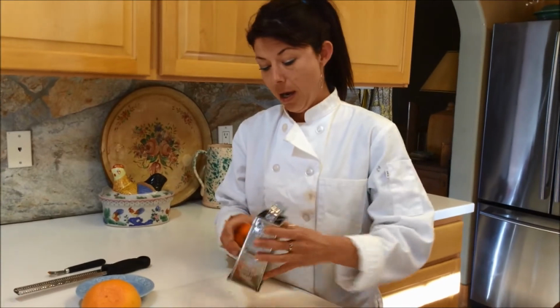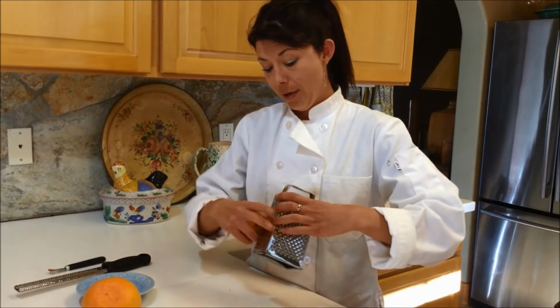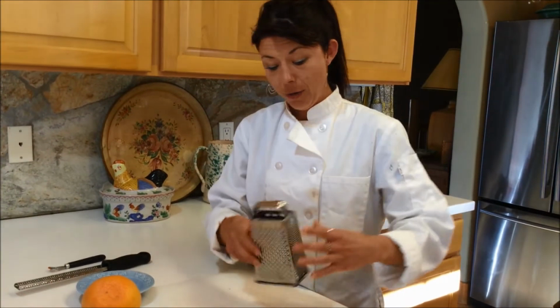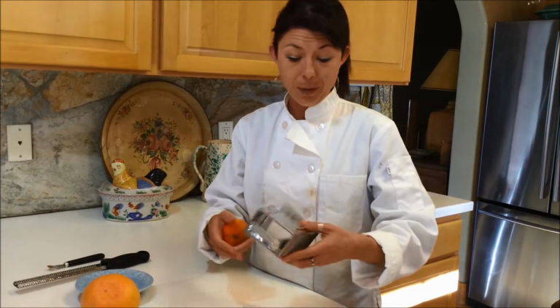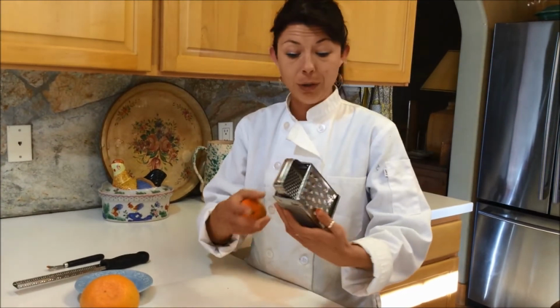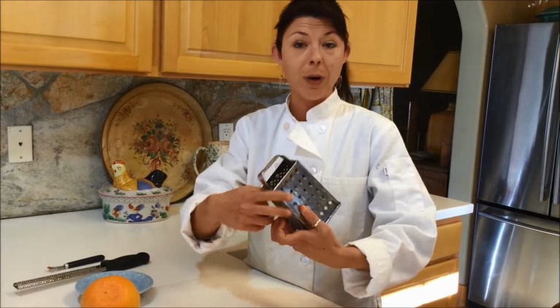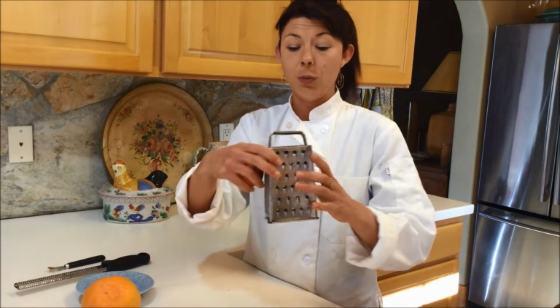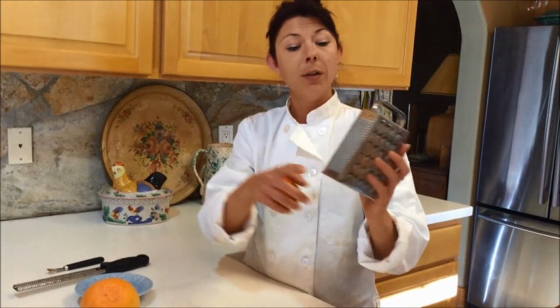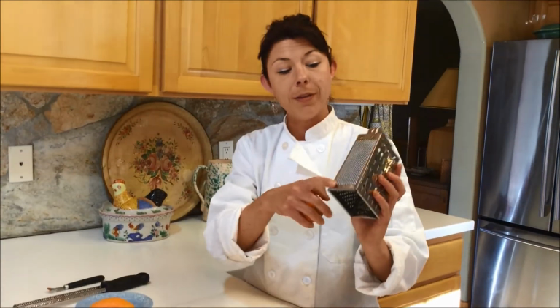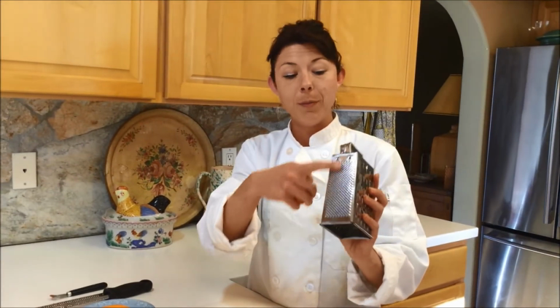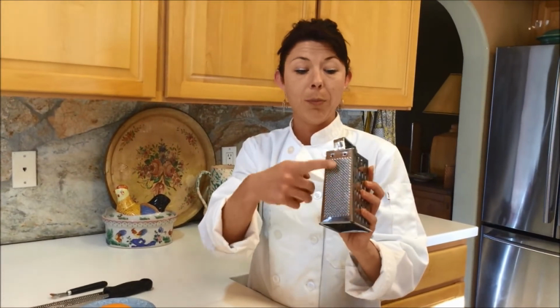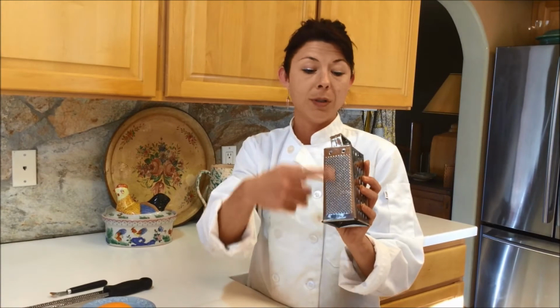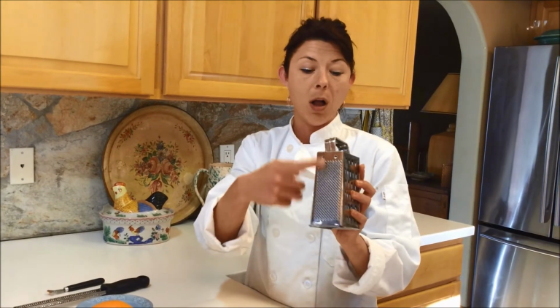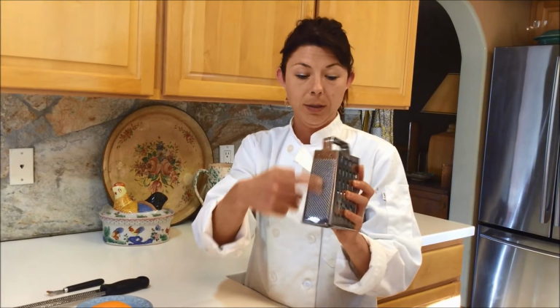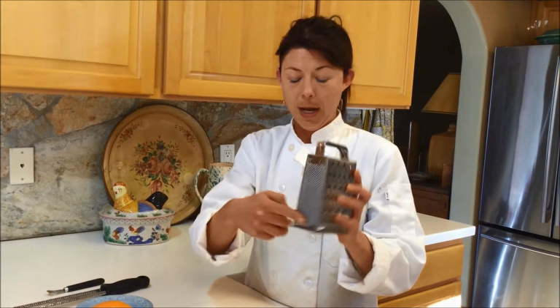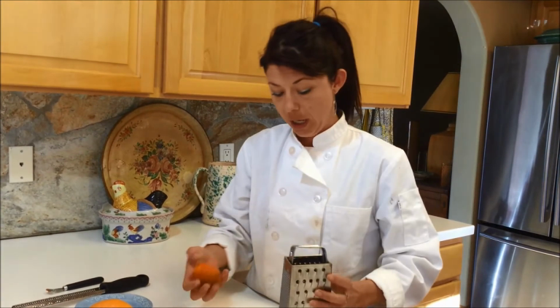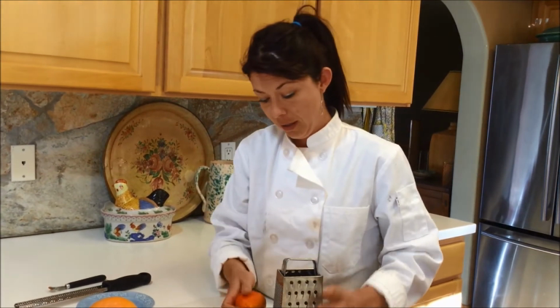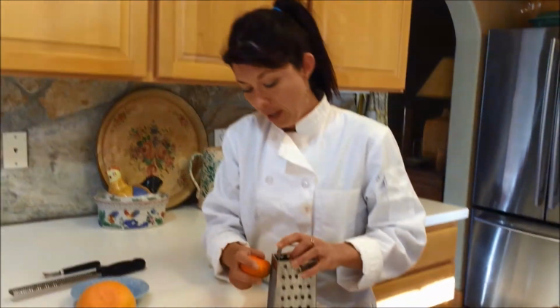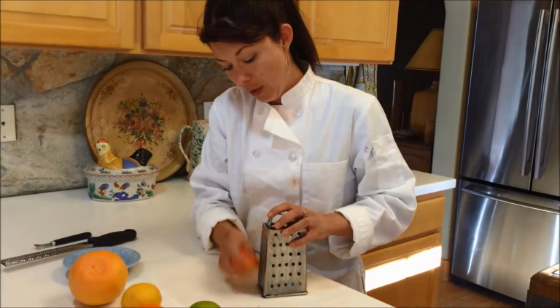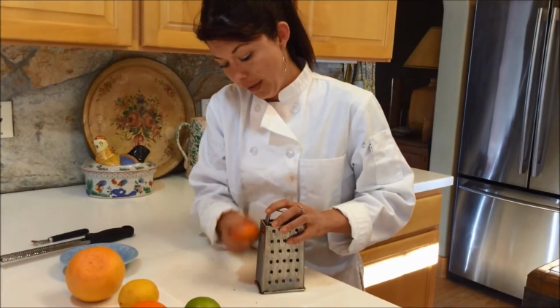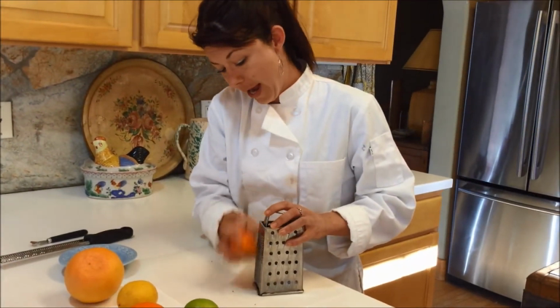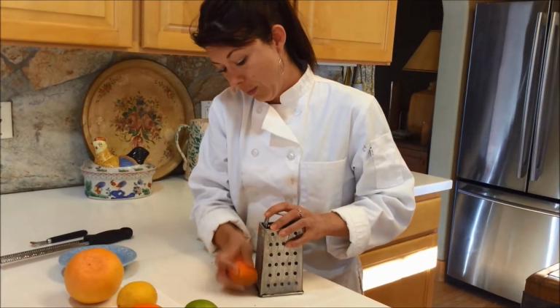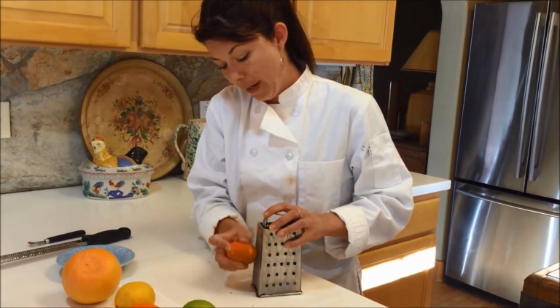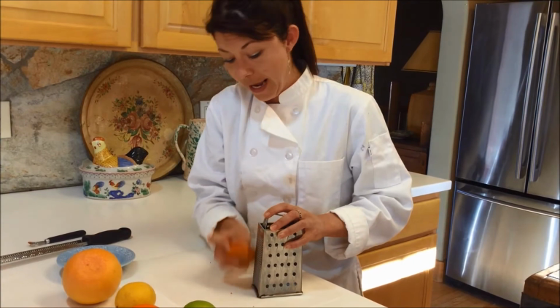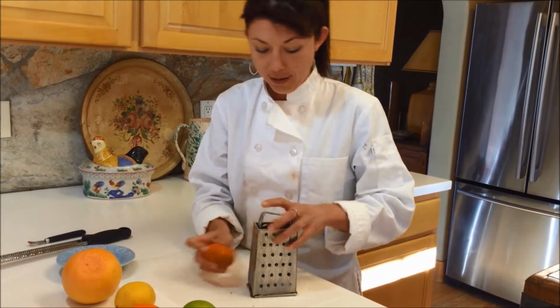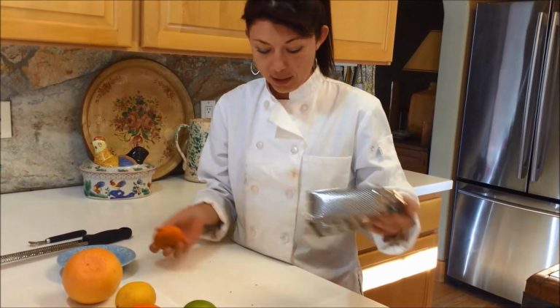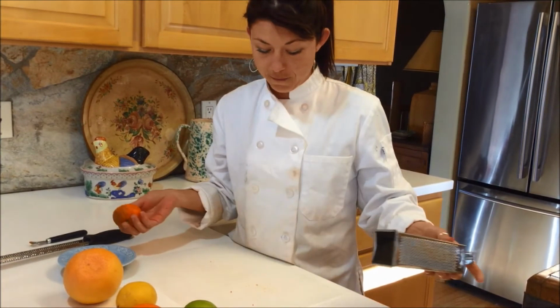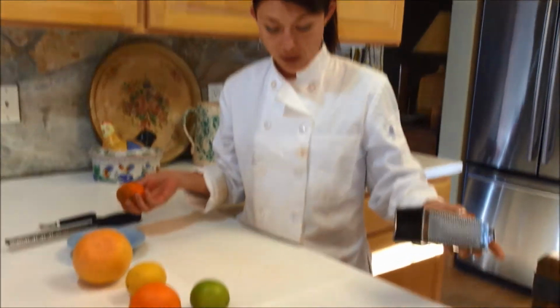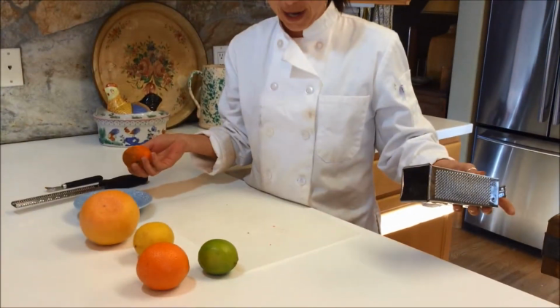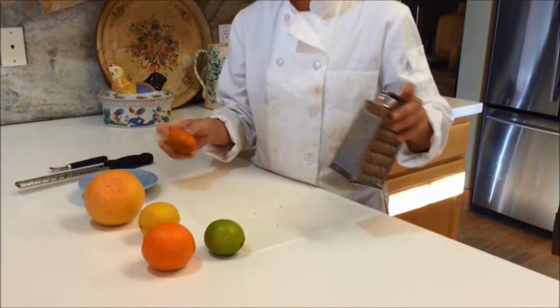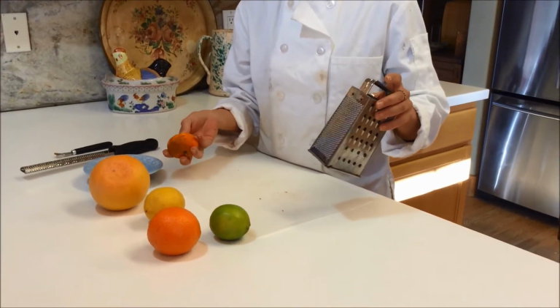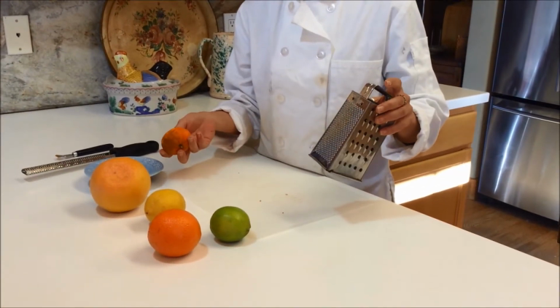Now, you can do it with an old cheese grater as well, with the more small end over here. And you can do it like that as well. But again, it's going to take a very long time to get any zest.